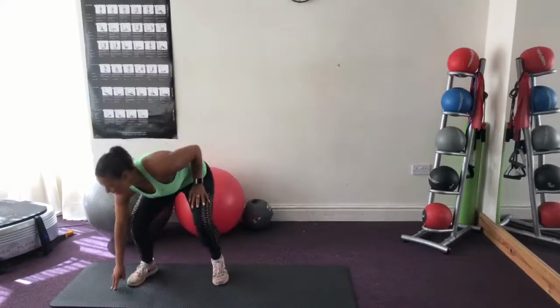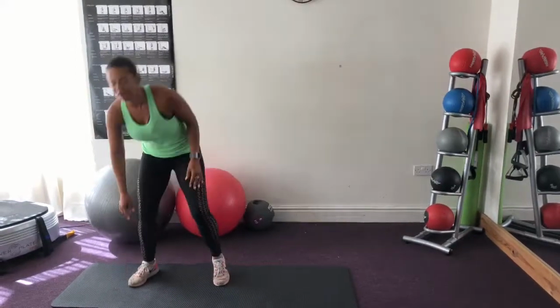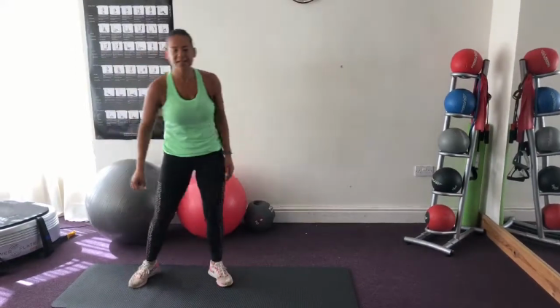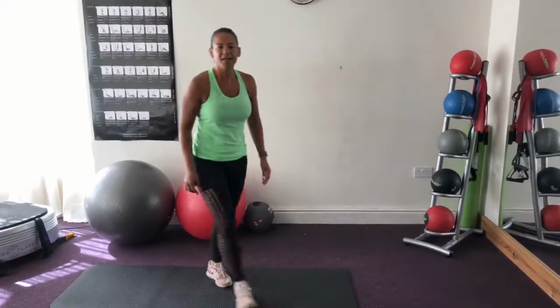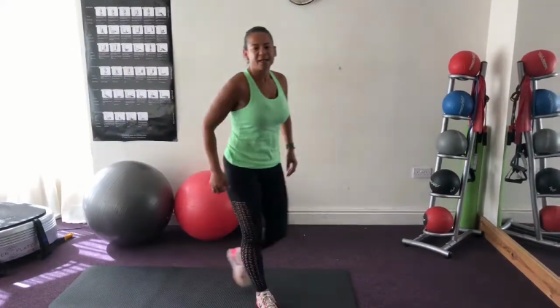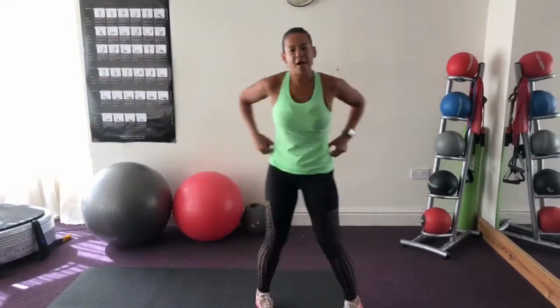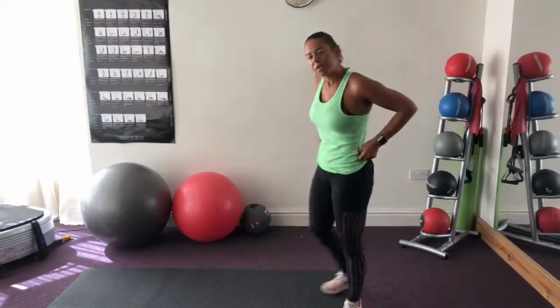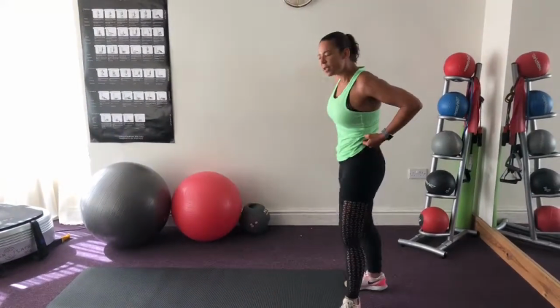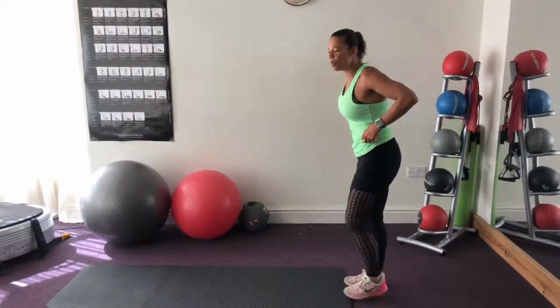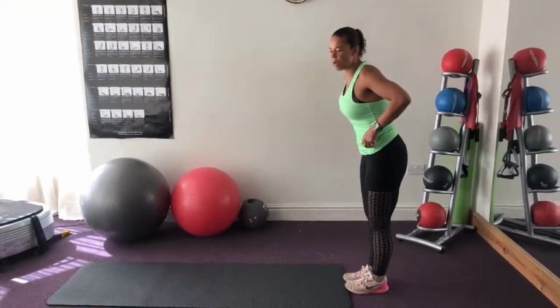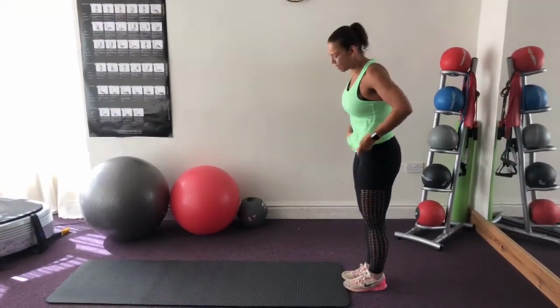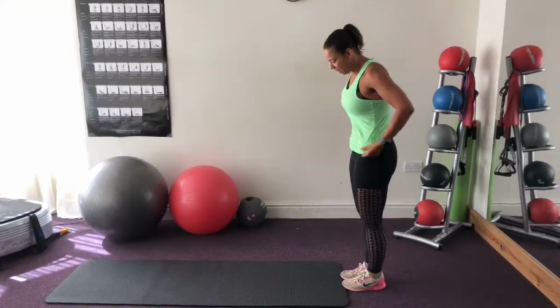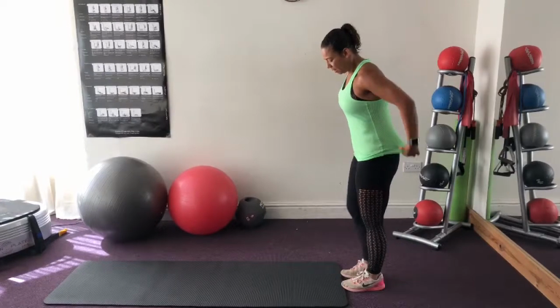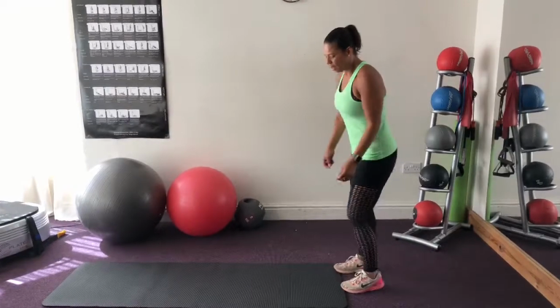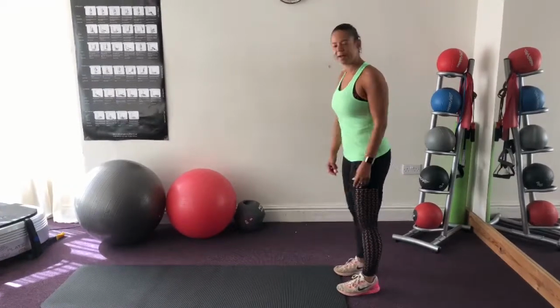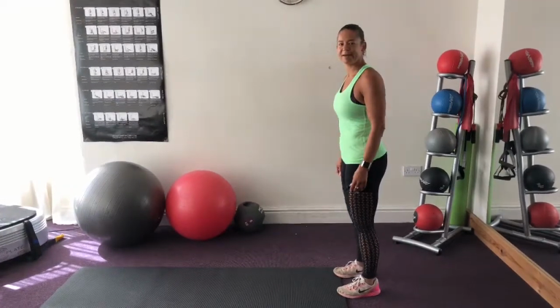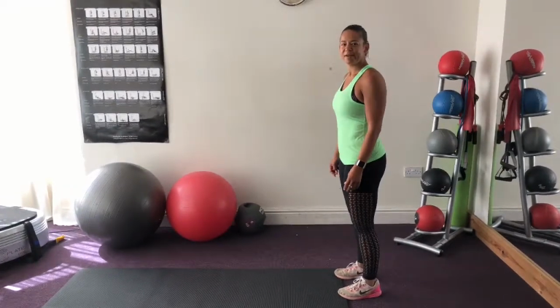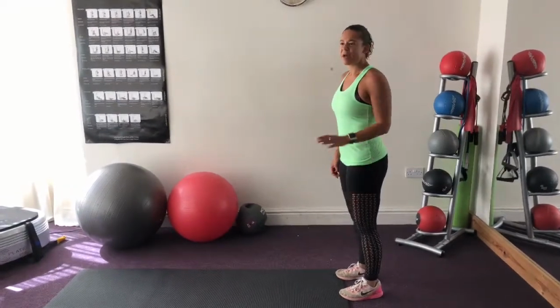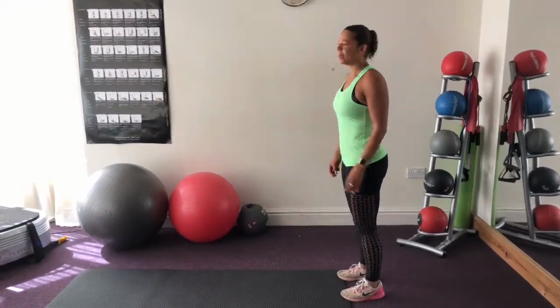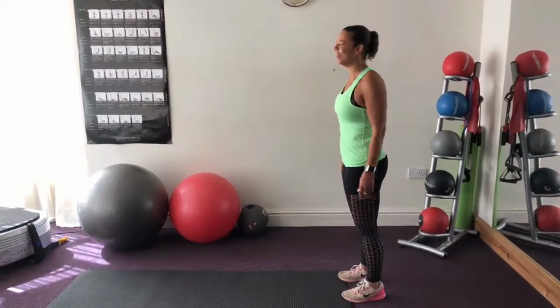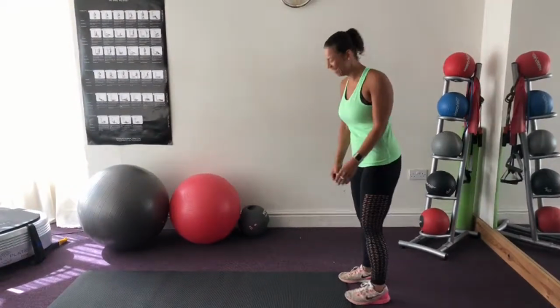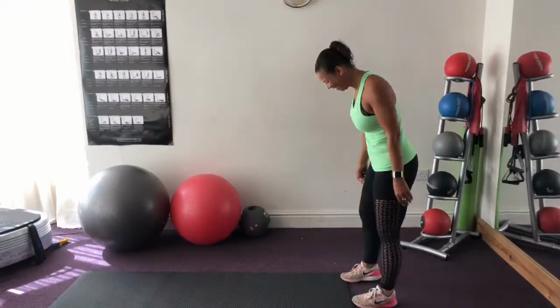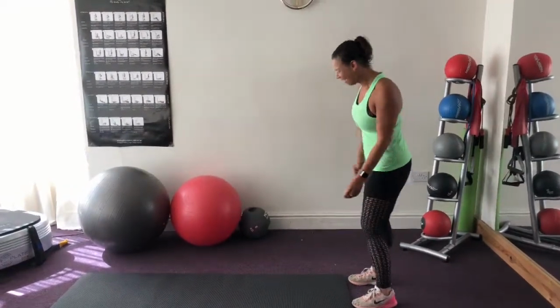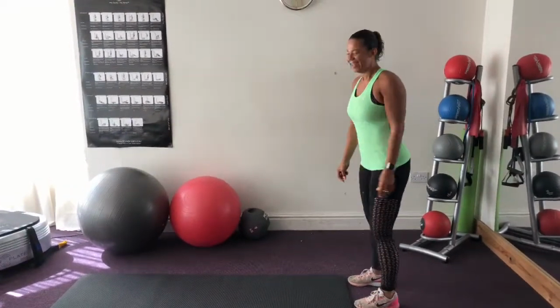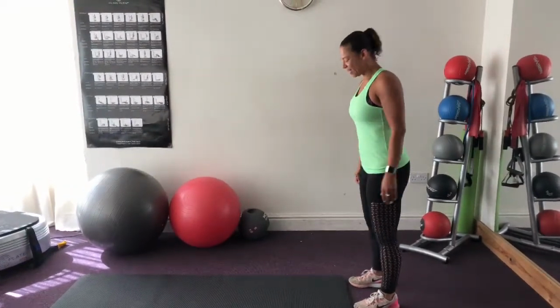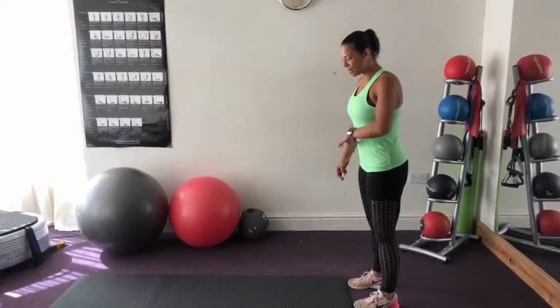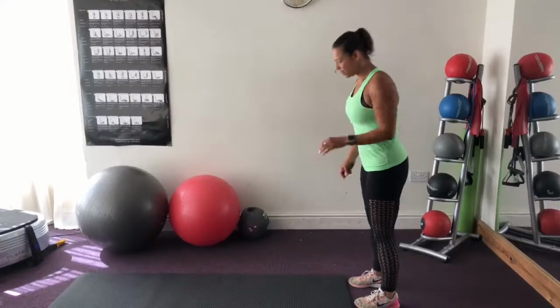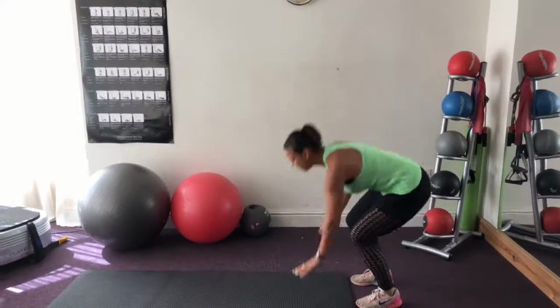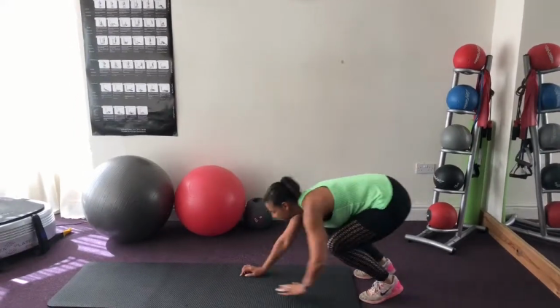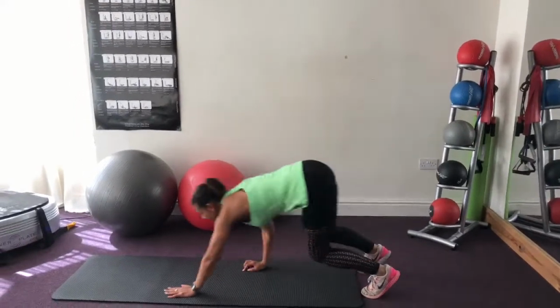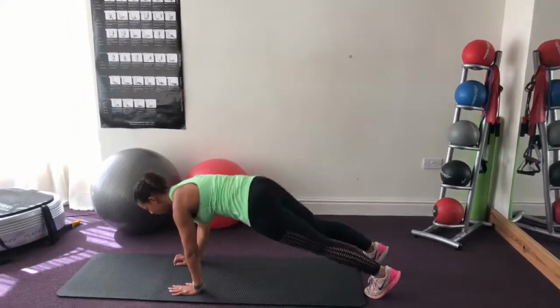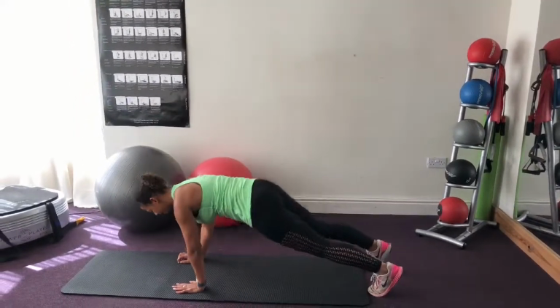And rest. Catch your breath and we're going to go to a walk out. It's a bit hot in here. Okay, abs pulled in and we walk out.